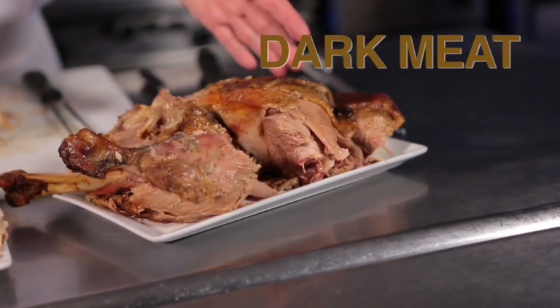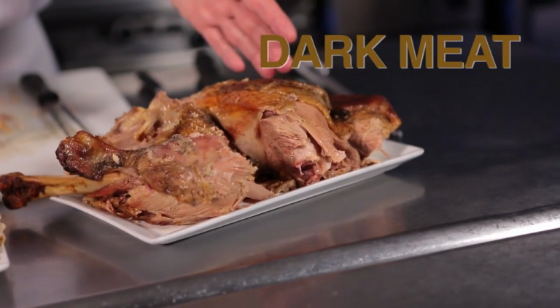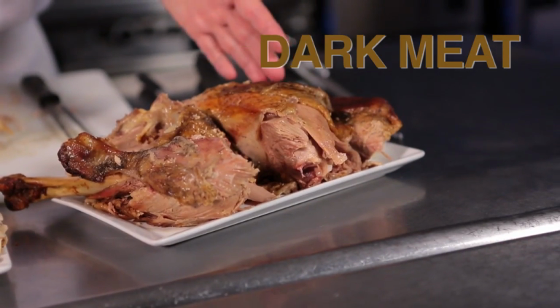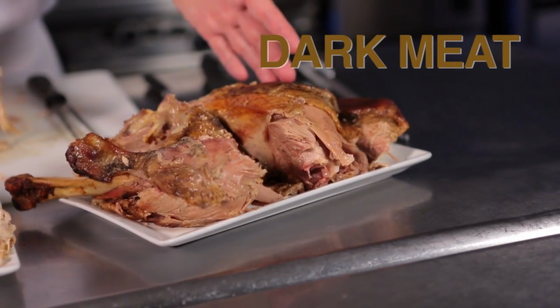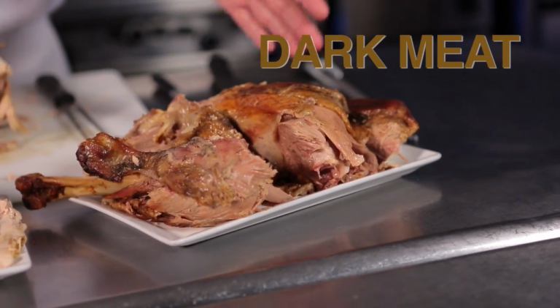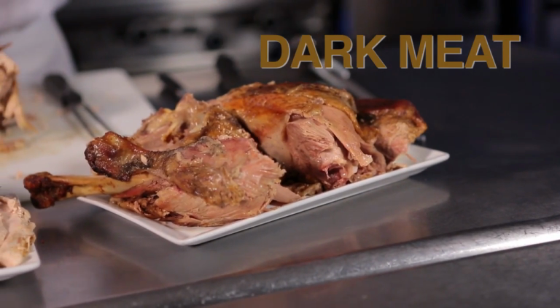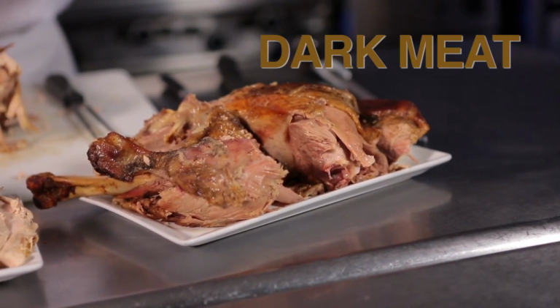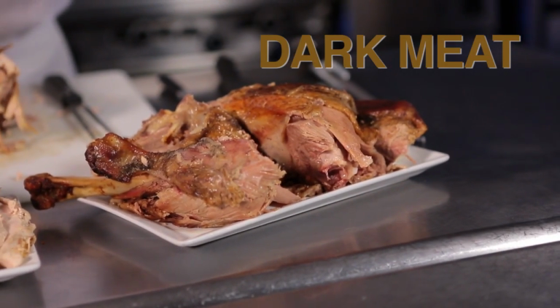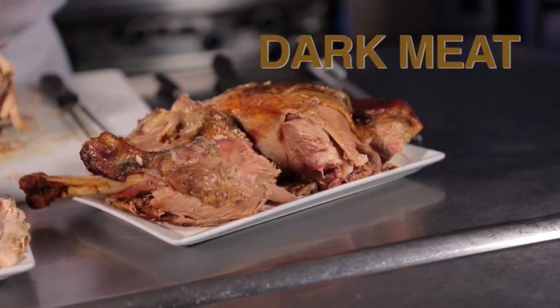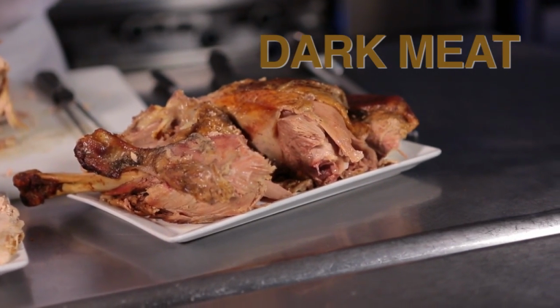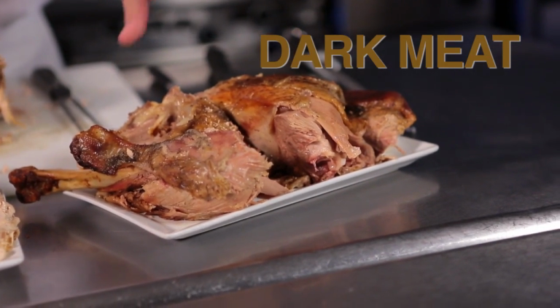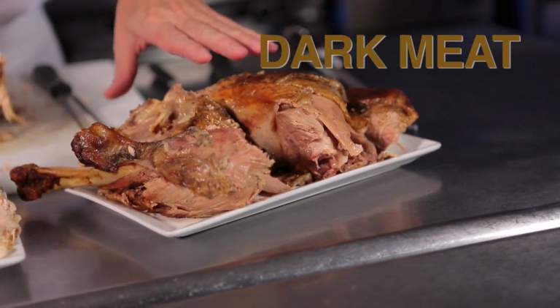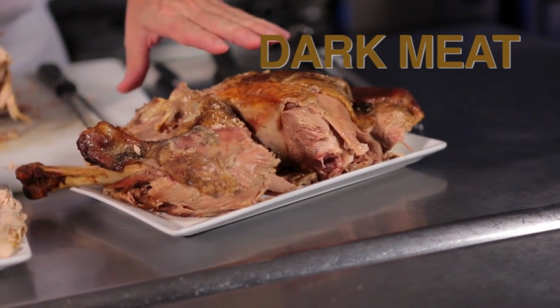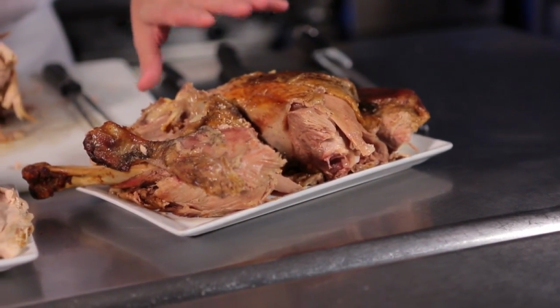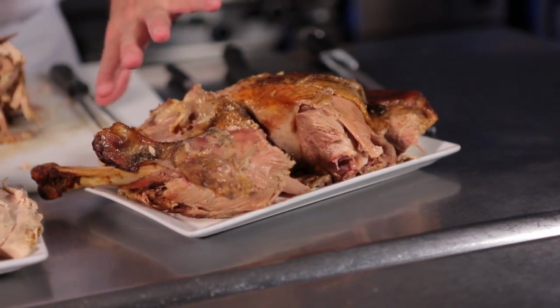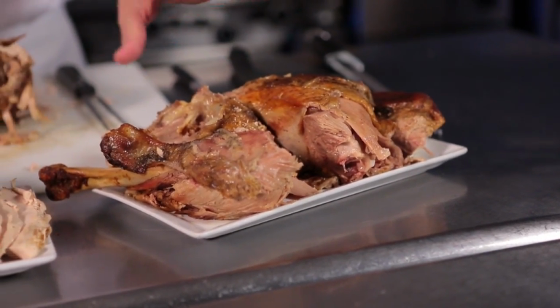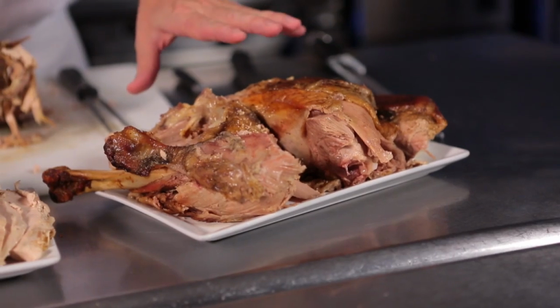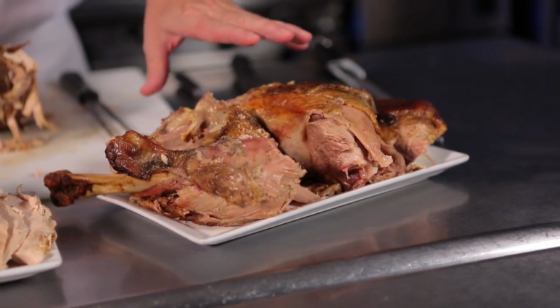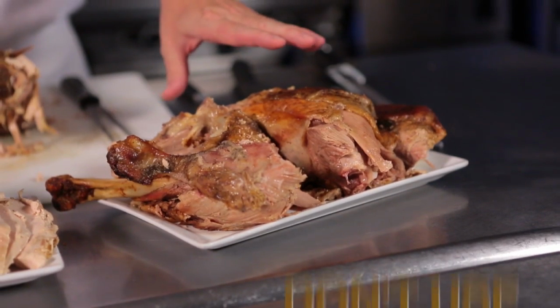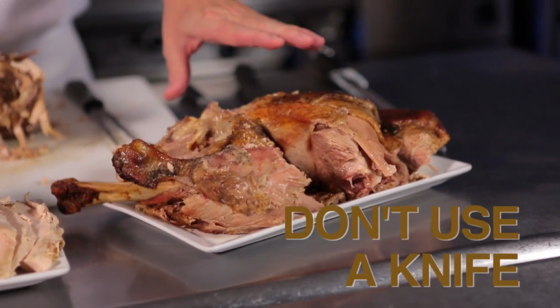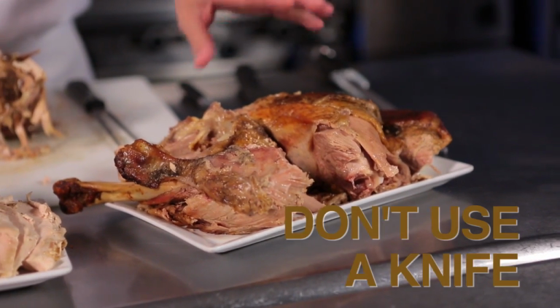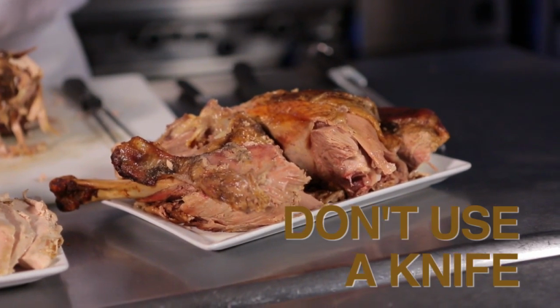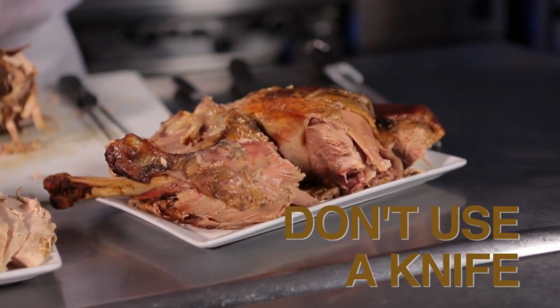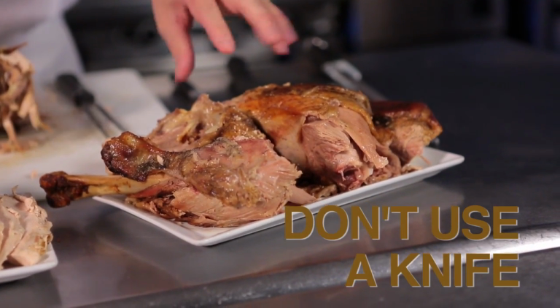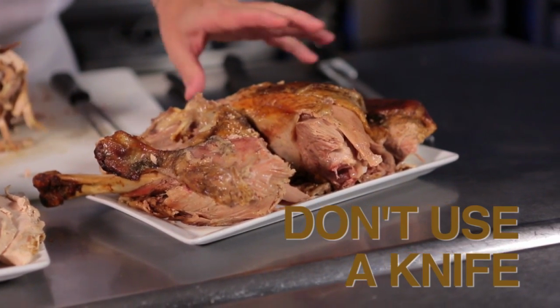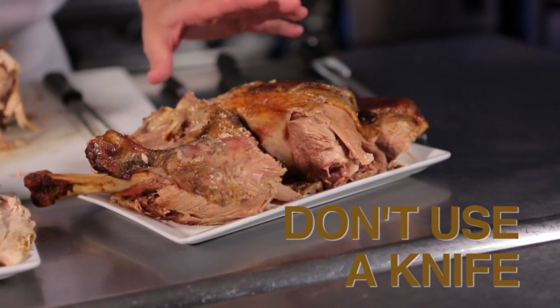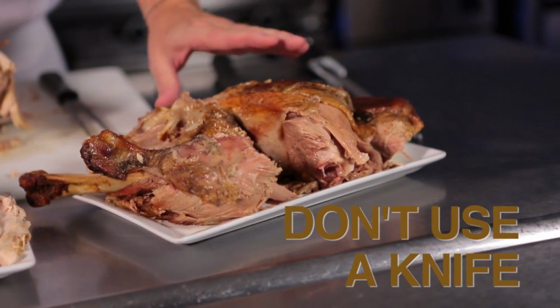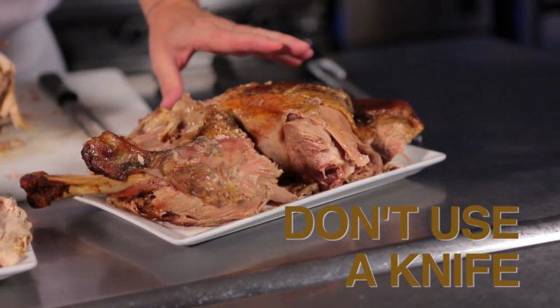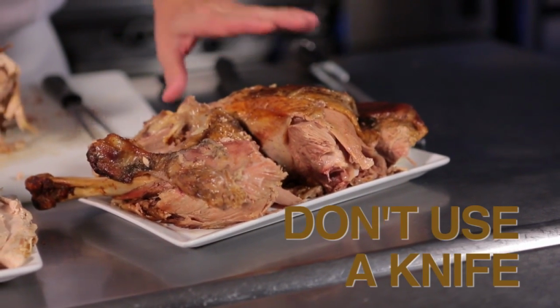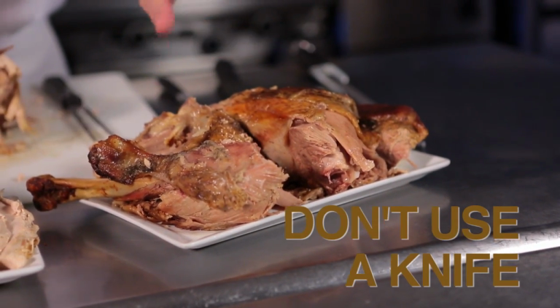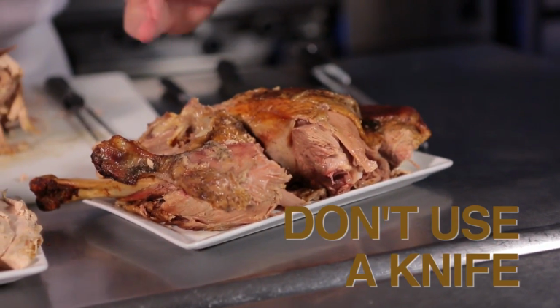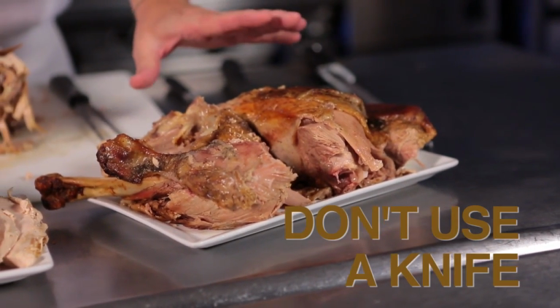This is our dark meat. Make sure that when you take the legs and the thighs off the turkey, you break up the dark meat and try not to use your knife.